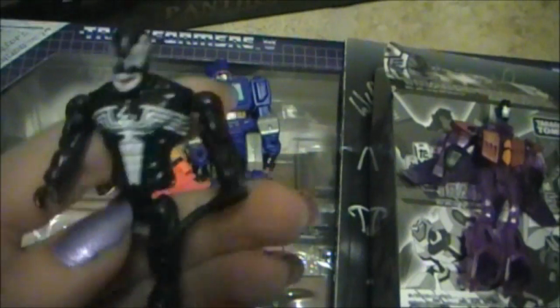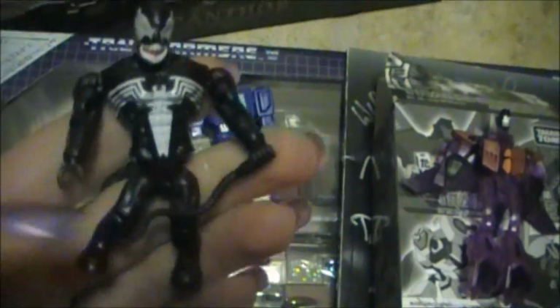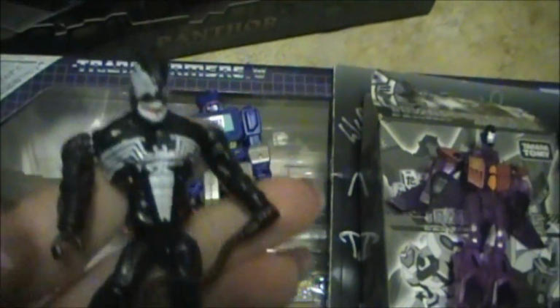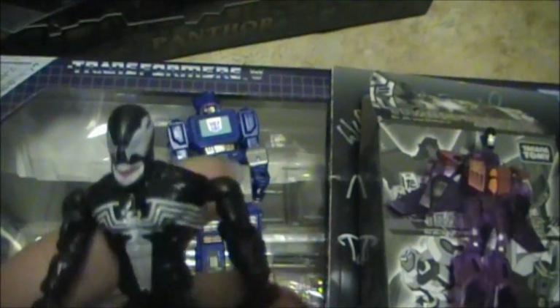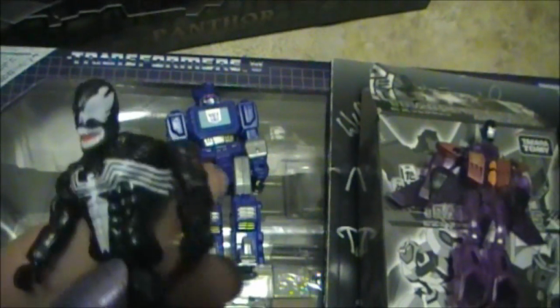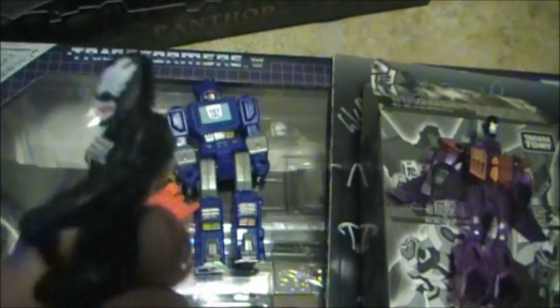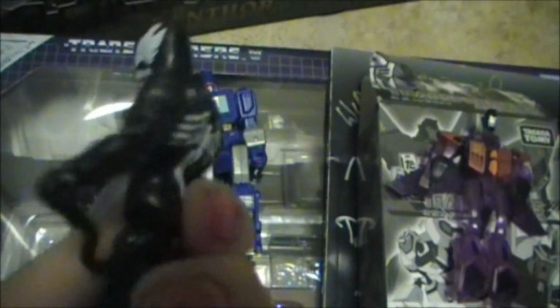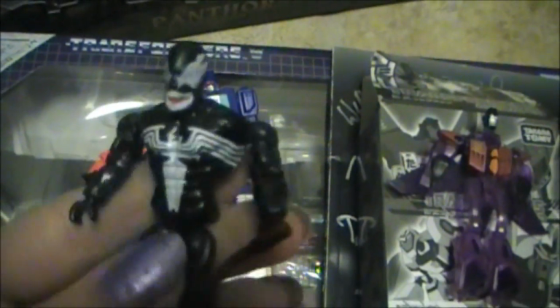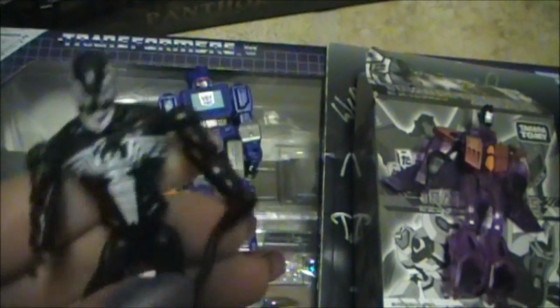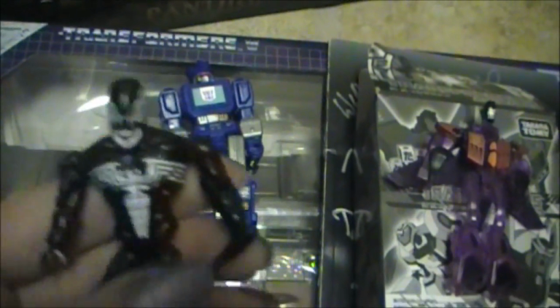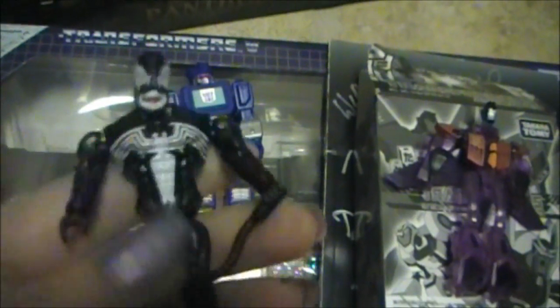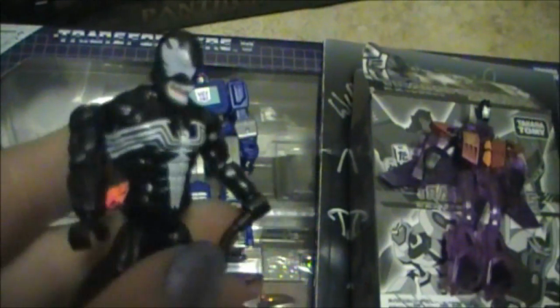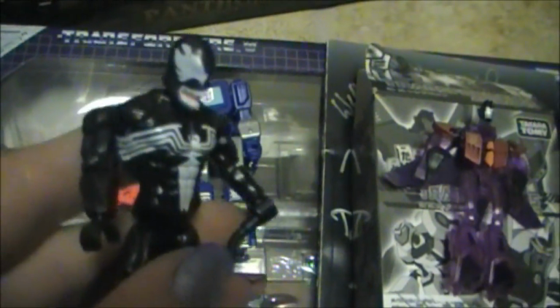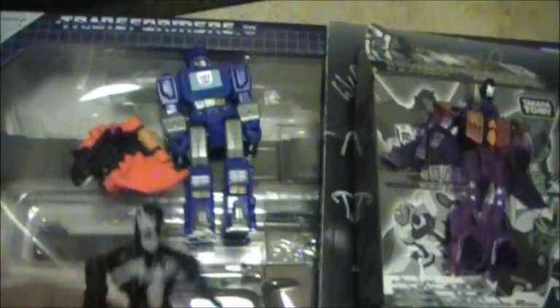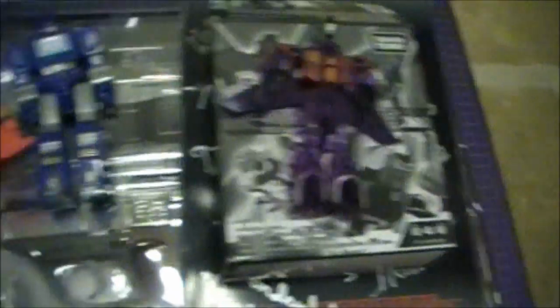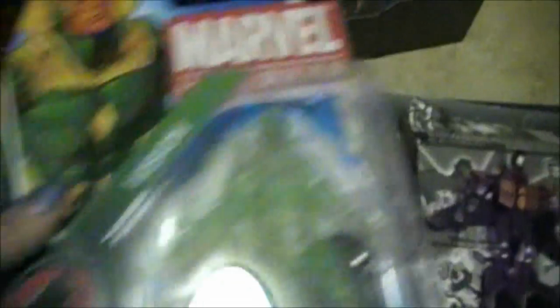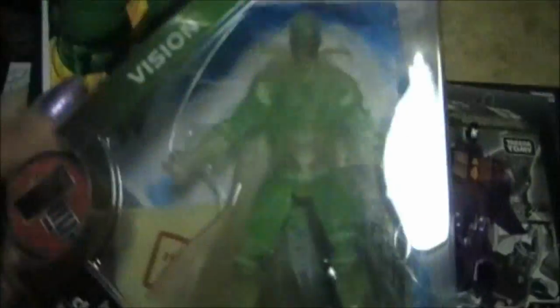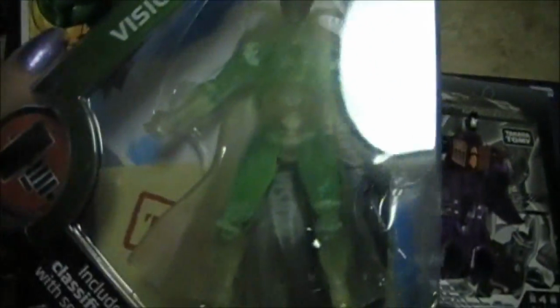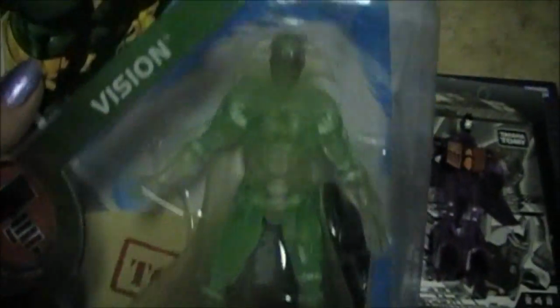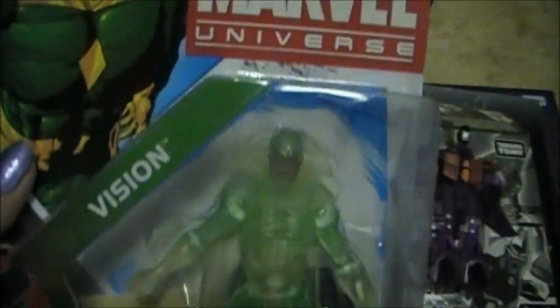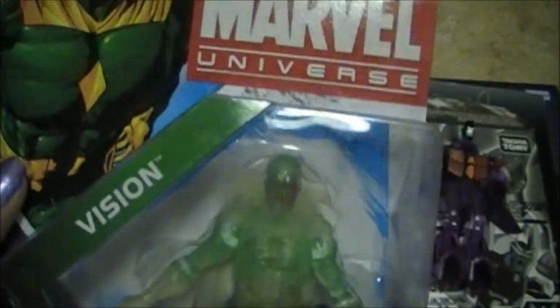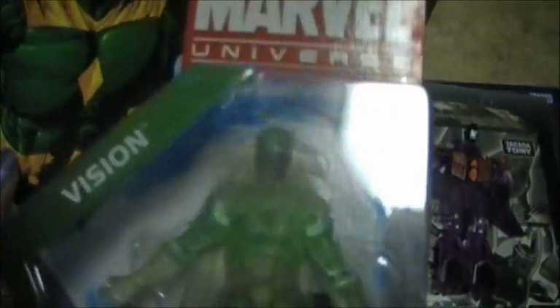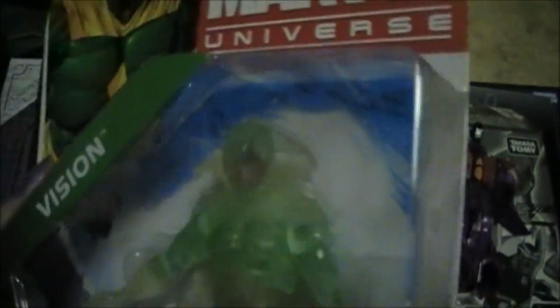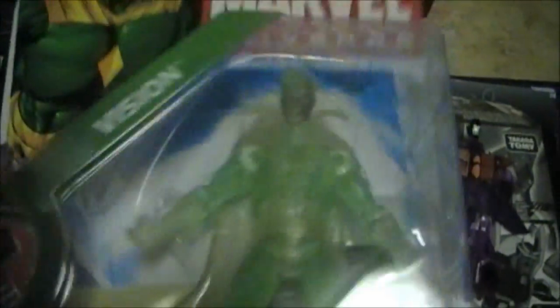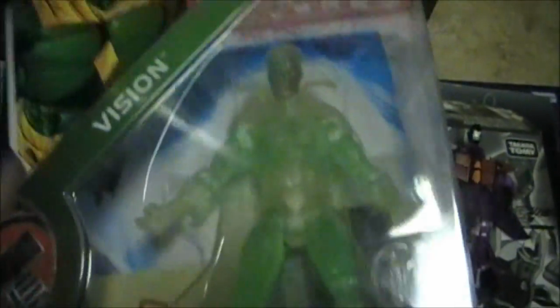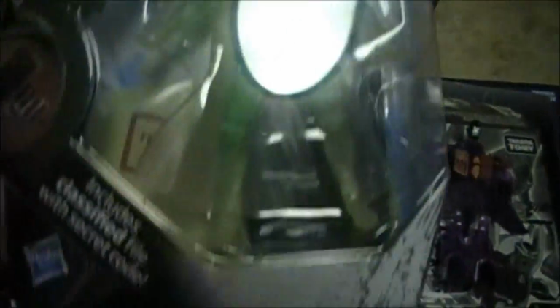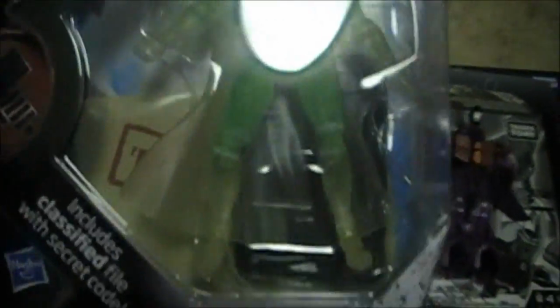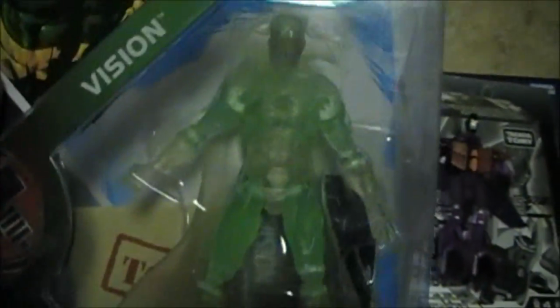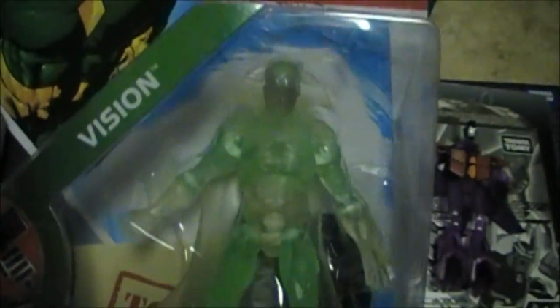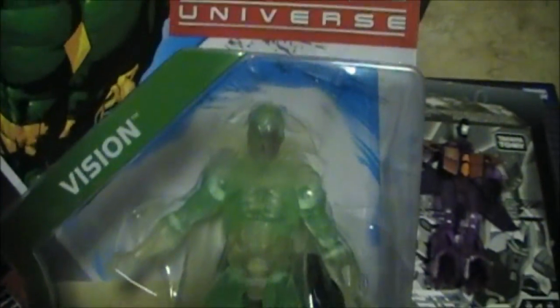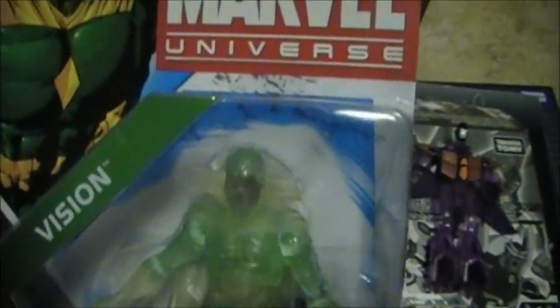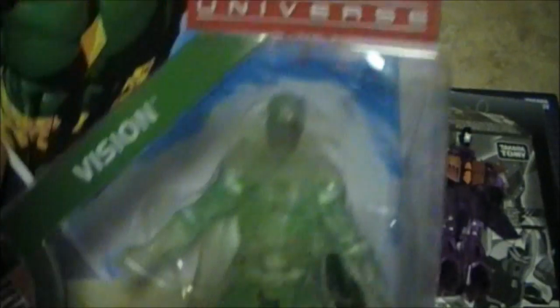This is the Venom I ended up getting — I didn't get this at BotCon, I ended up getting him at Walmart afterwards. Same thing with Phasing Vision — I finally got him, and I think he was found at a Walmart.